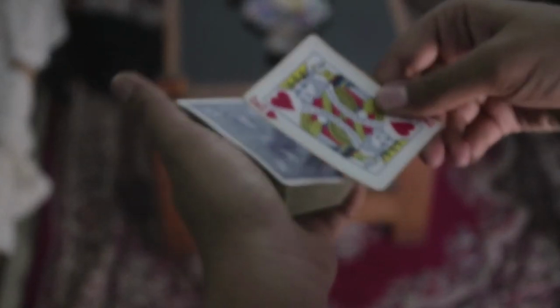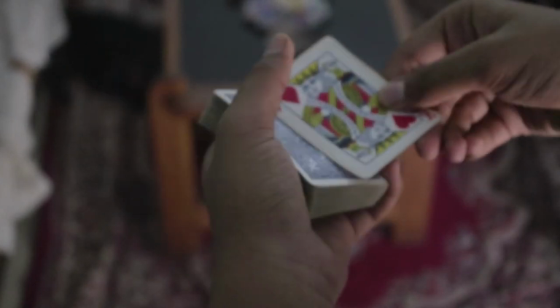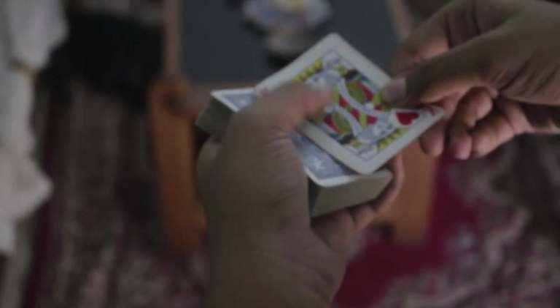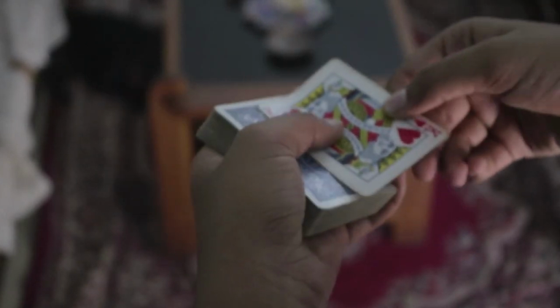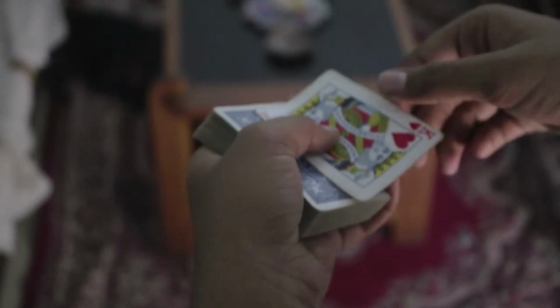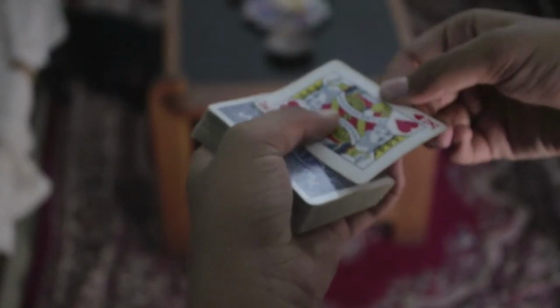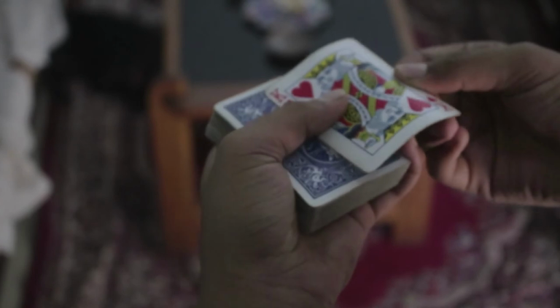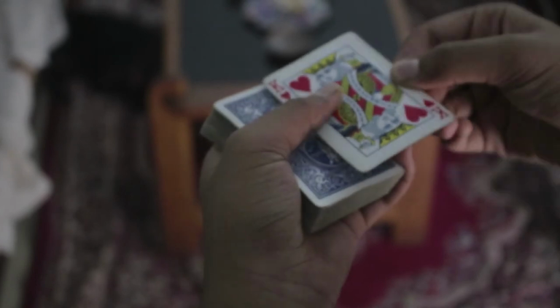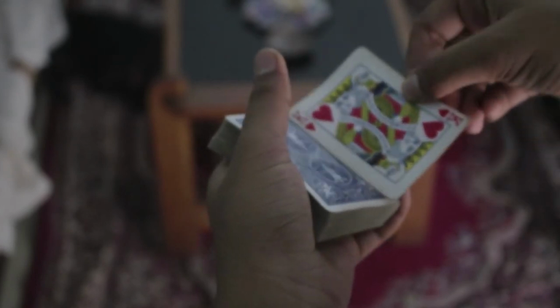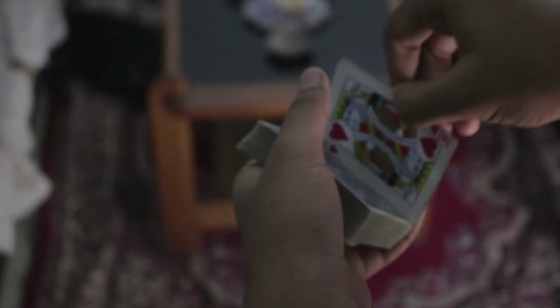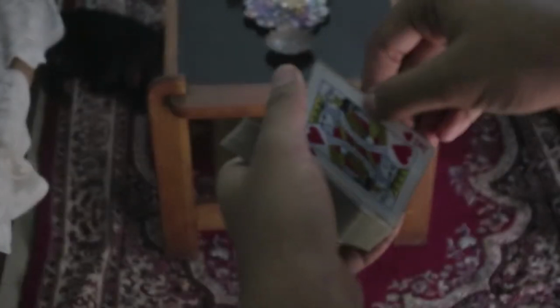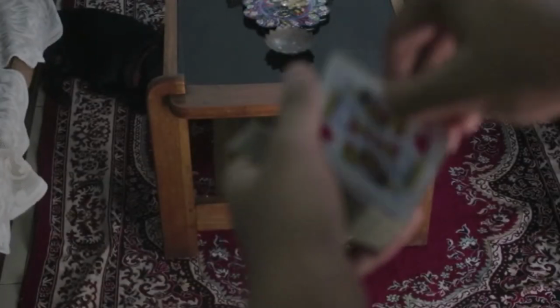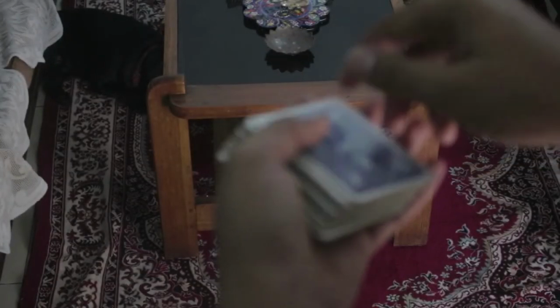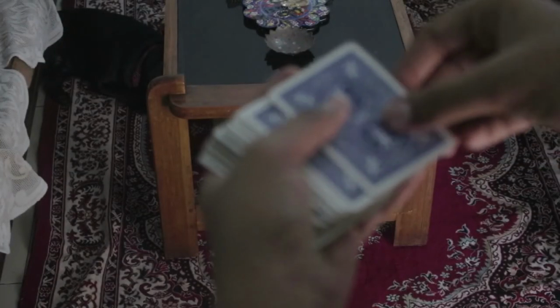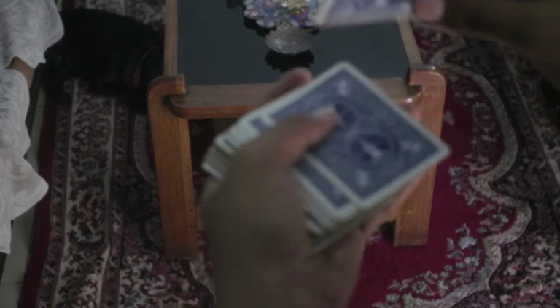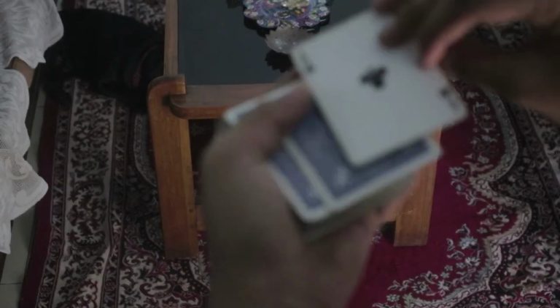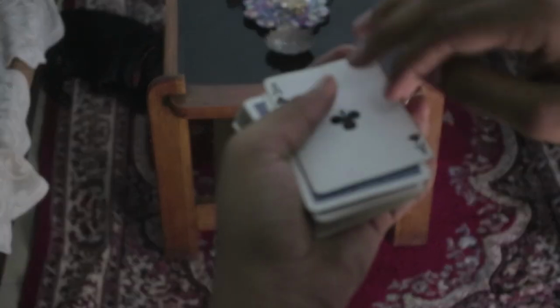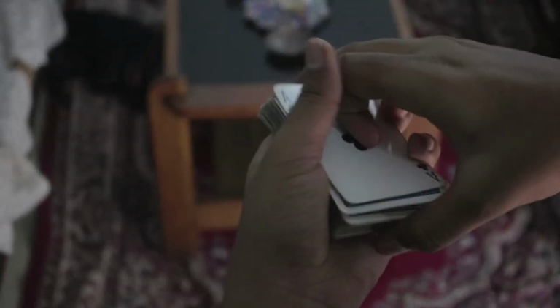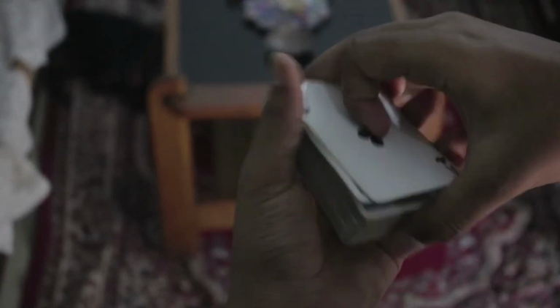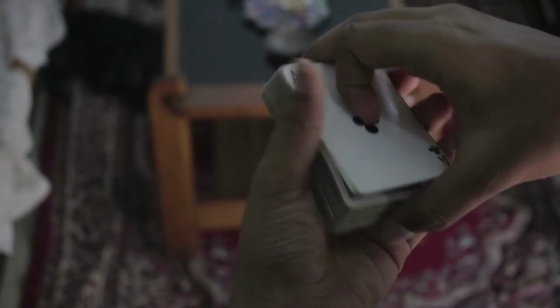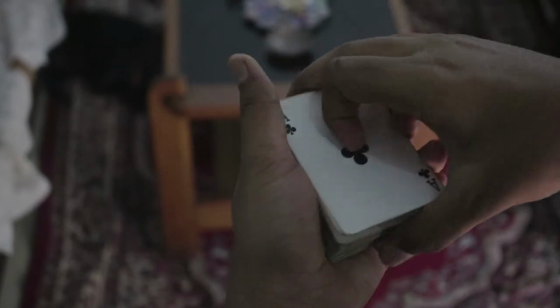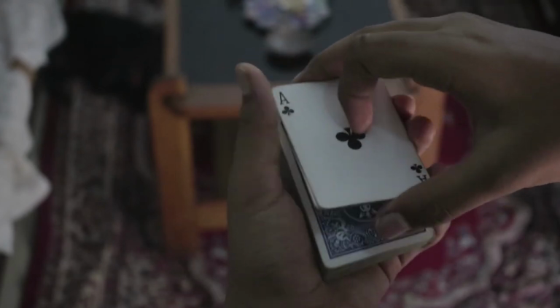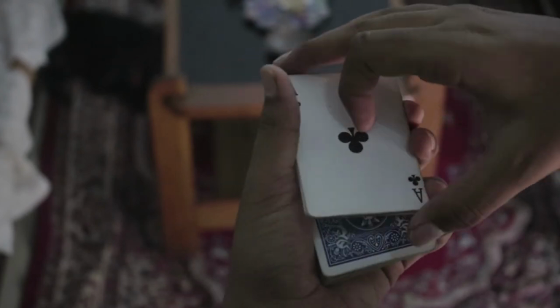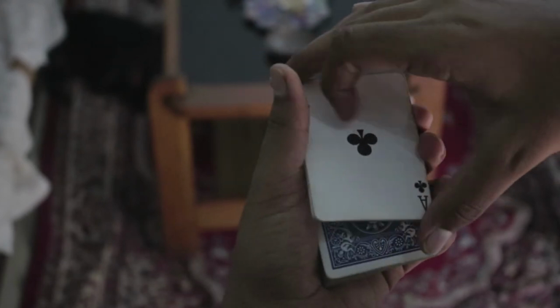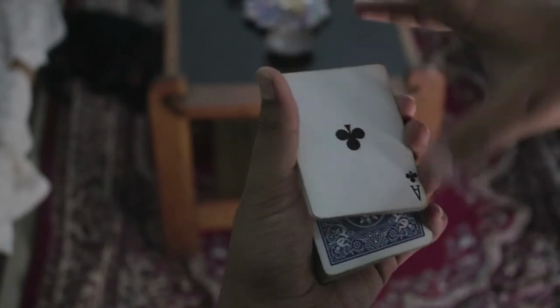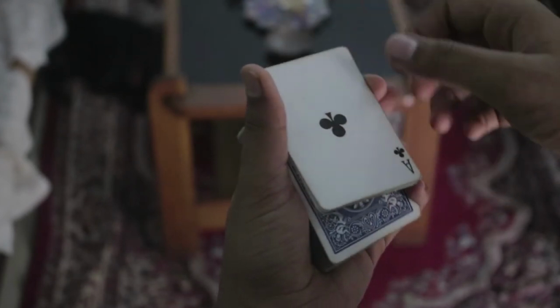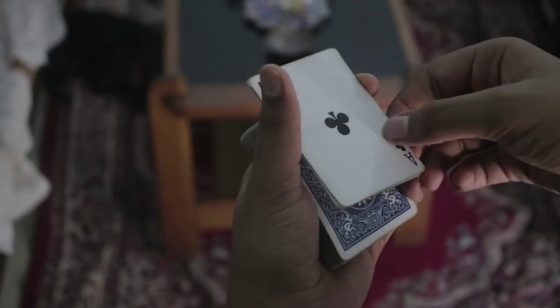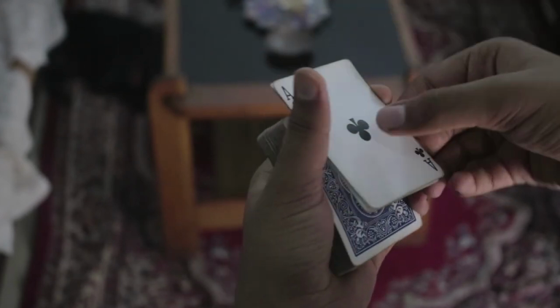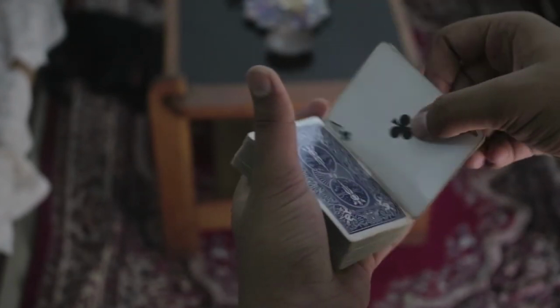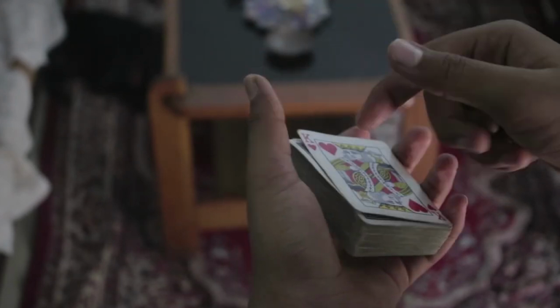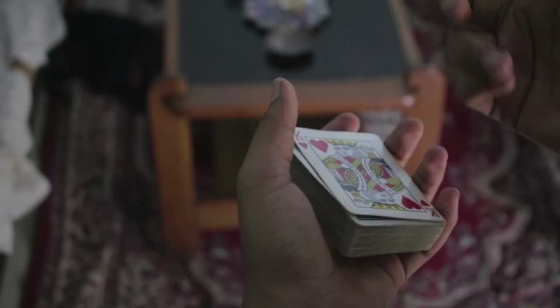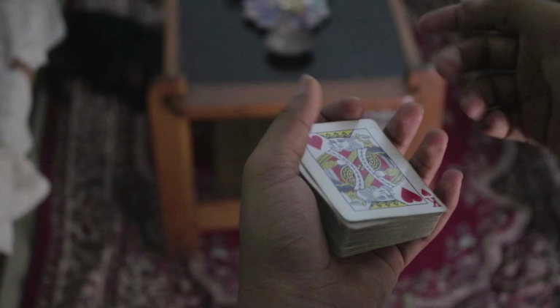As you can see, the card is now second from the top. So you can do a lift and just show them it's on top, or you can pick this card up like so and then do a snap change or a card-to-card change.